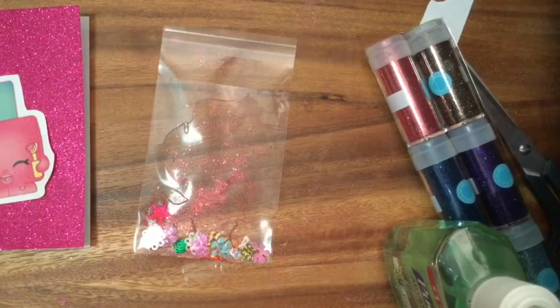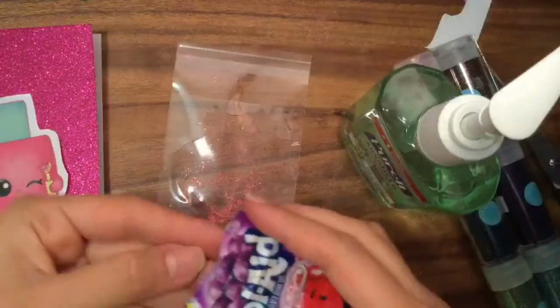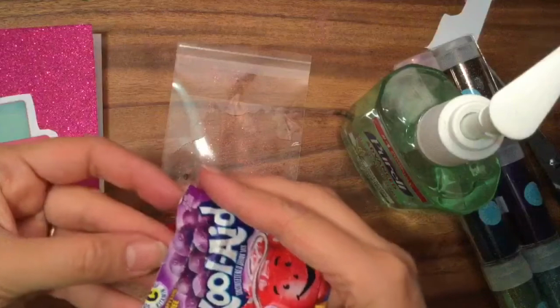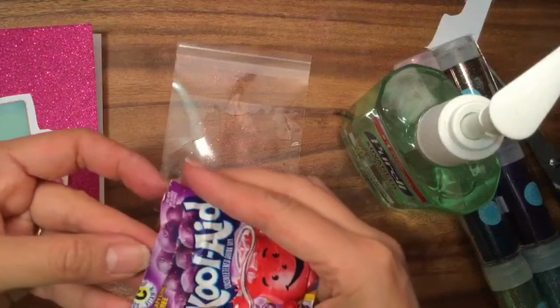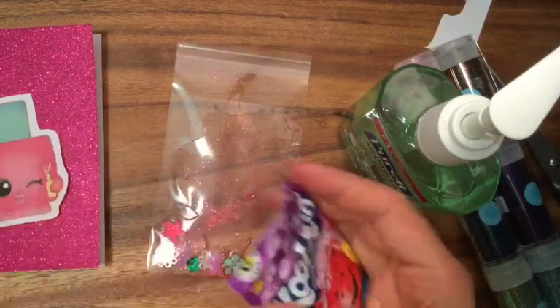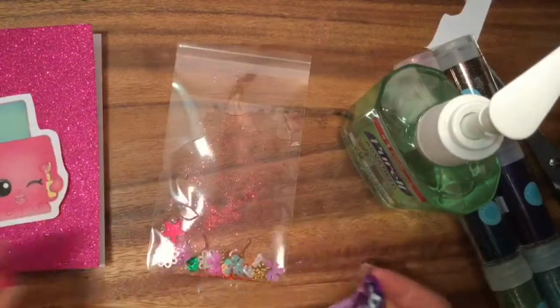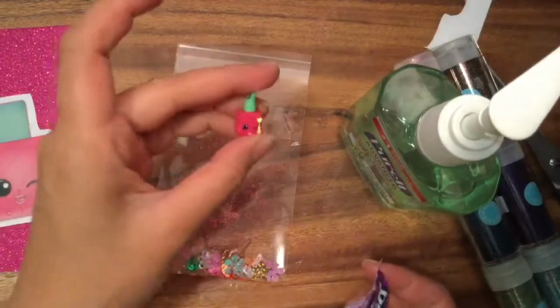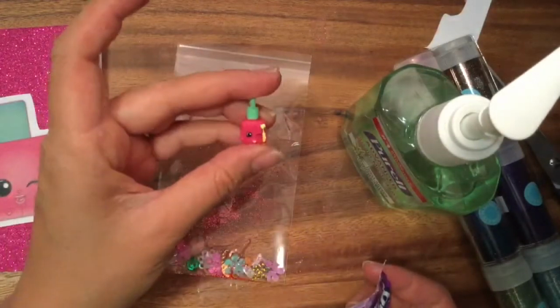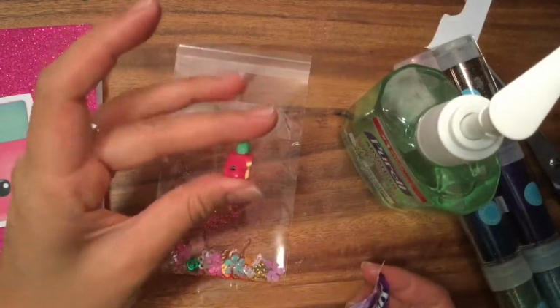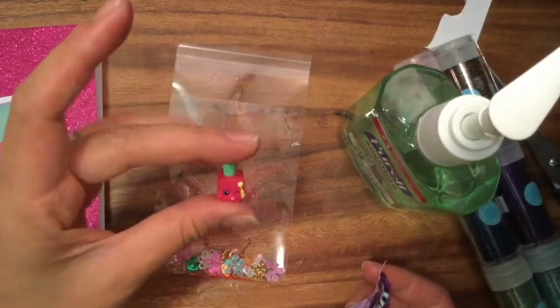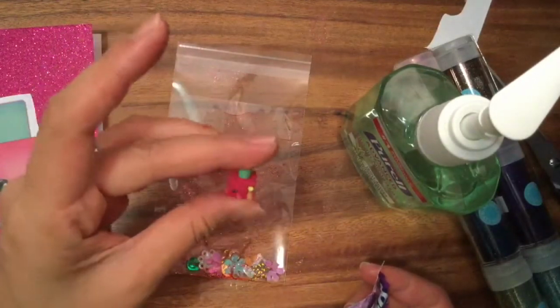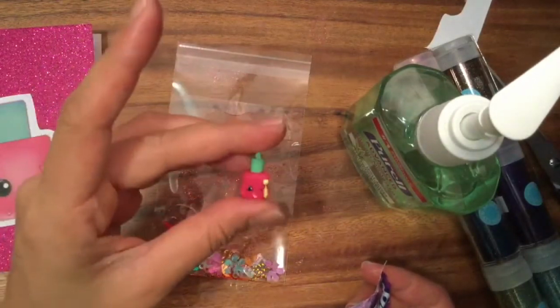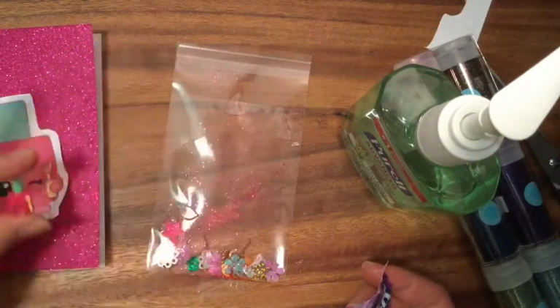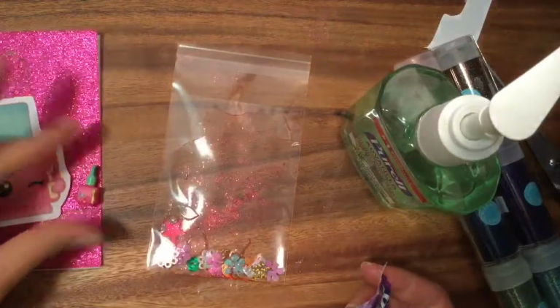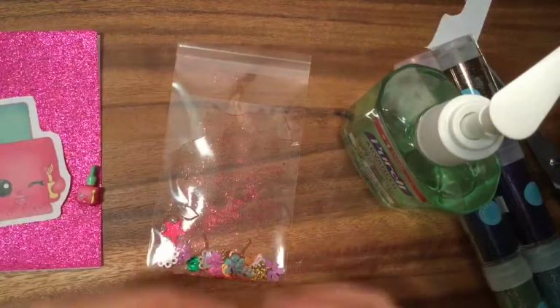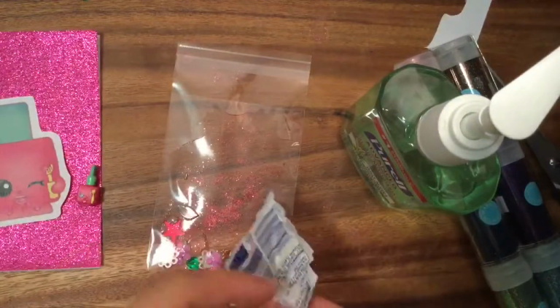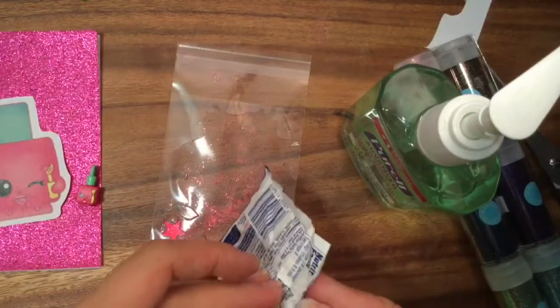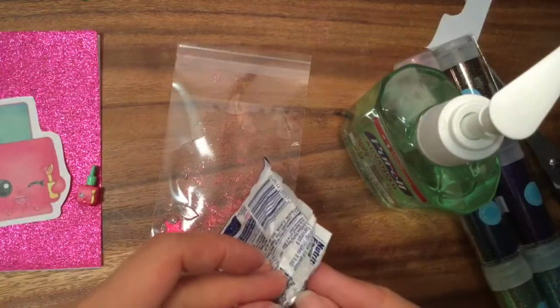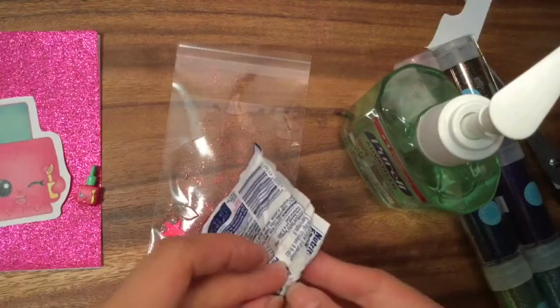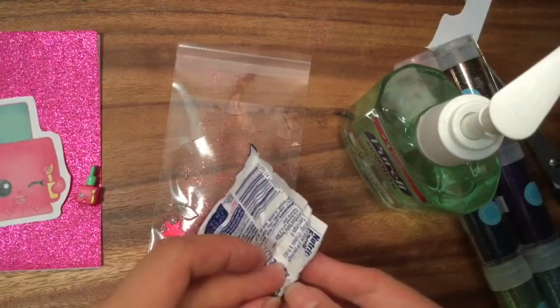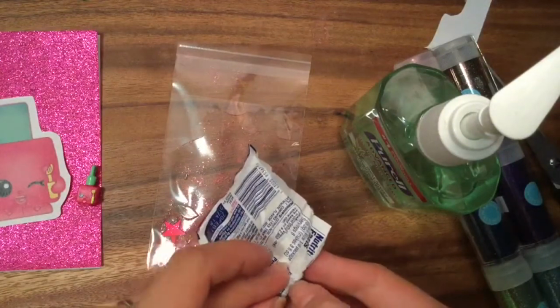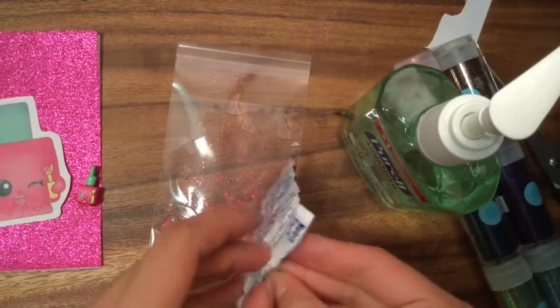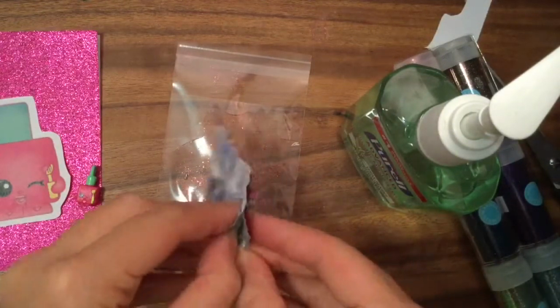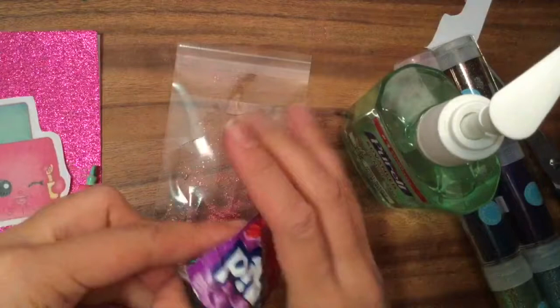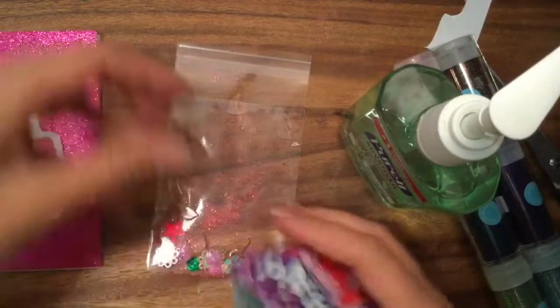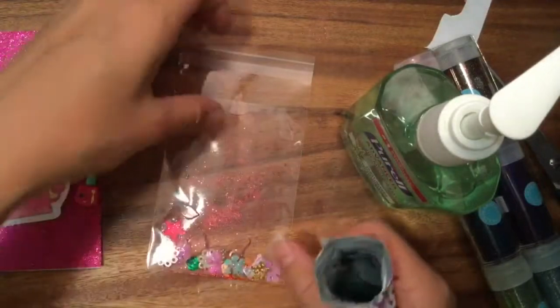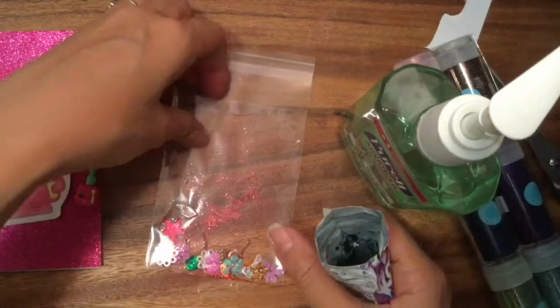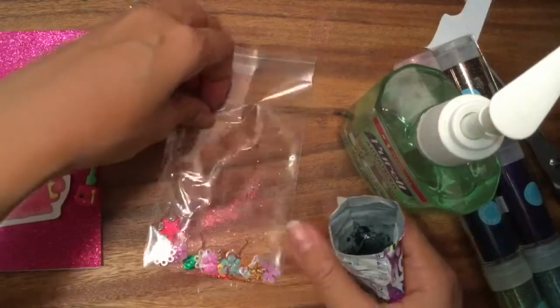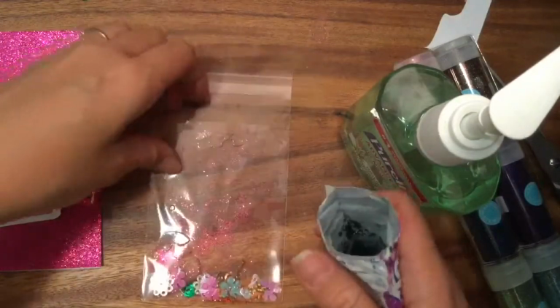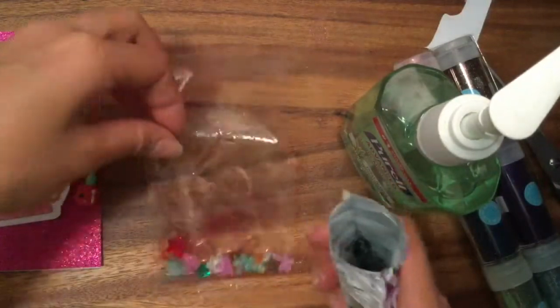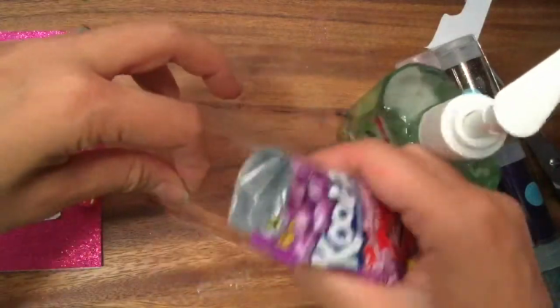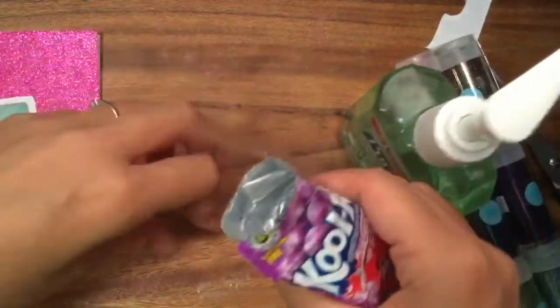I found my purple Kool-Aid! And while I was looking for it I found my little charm Poly Polish — so many Poly Polishes! This Kool-Aid will be nice — I love the smell of Kool-Aid, but we're not making it smell, we just want to make the gel a little colored to give it some contrast.